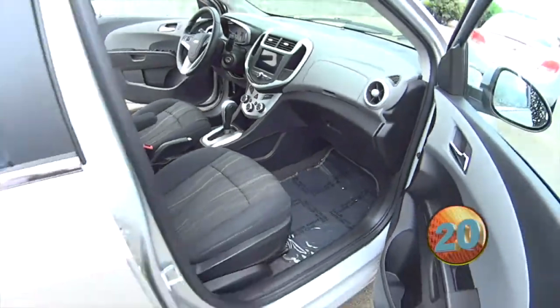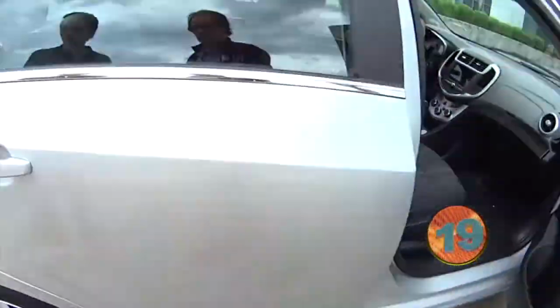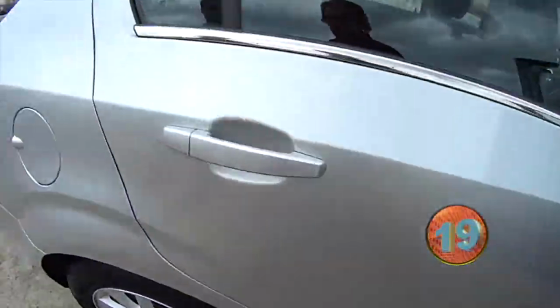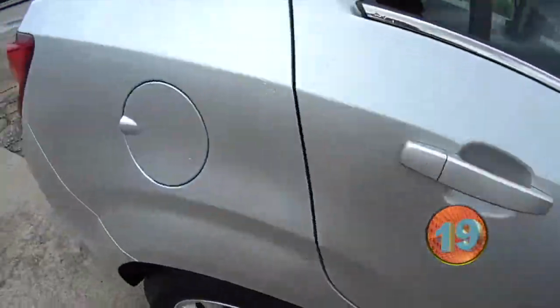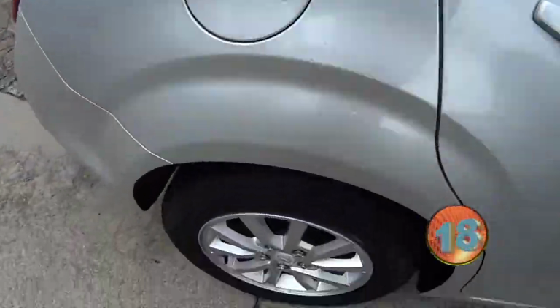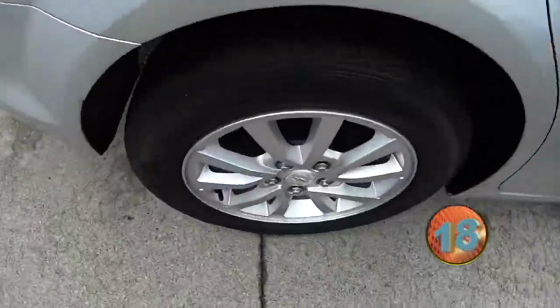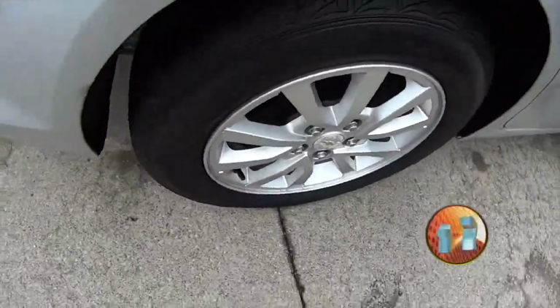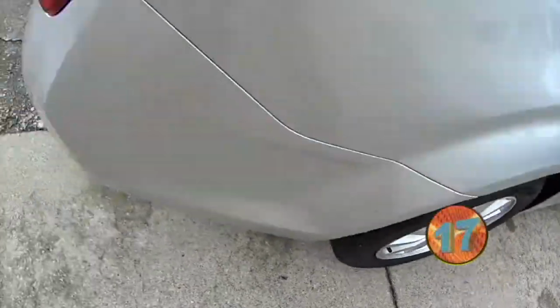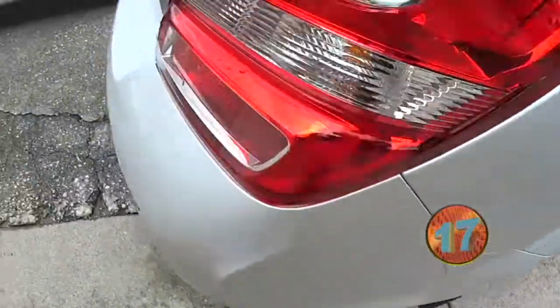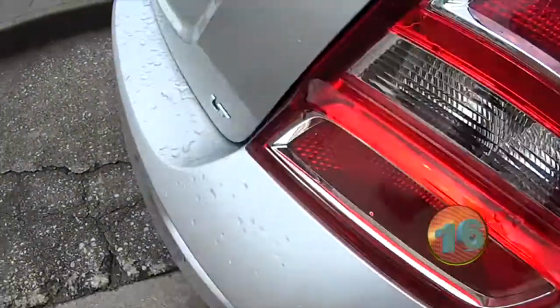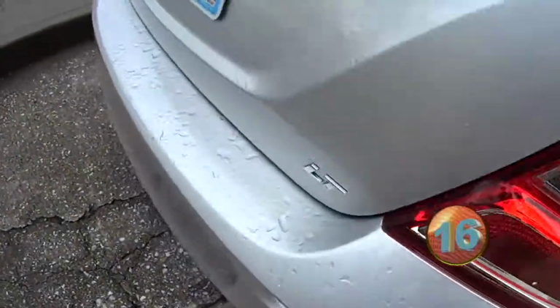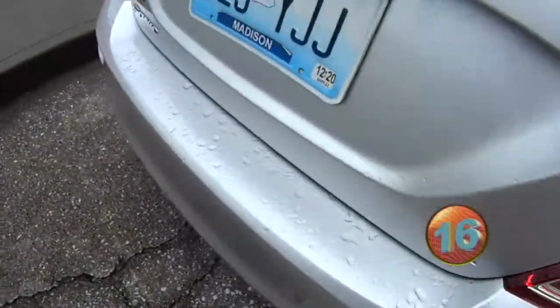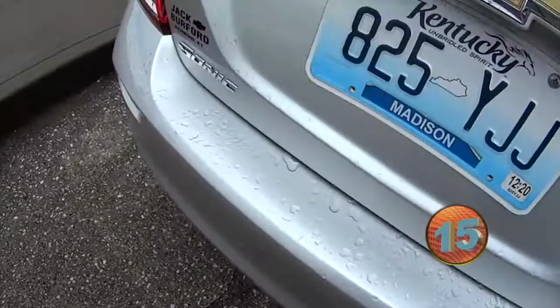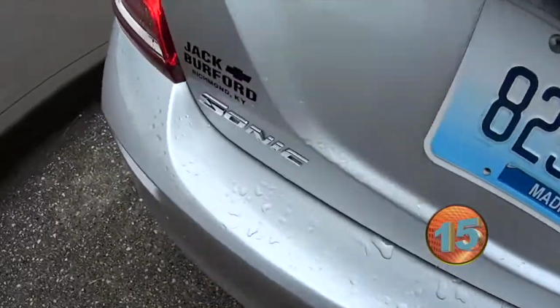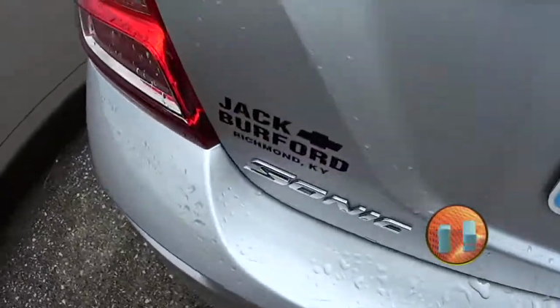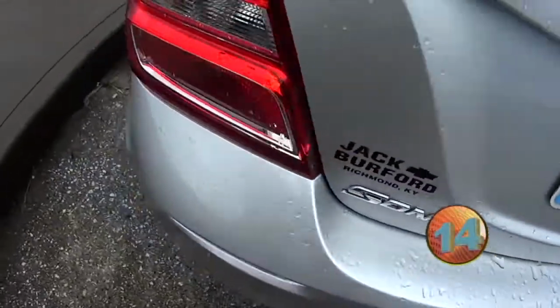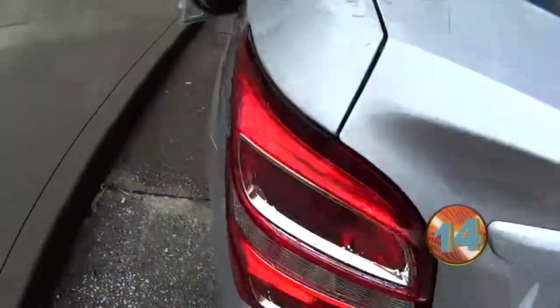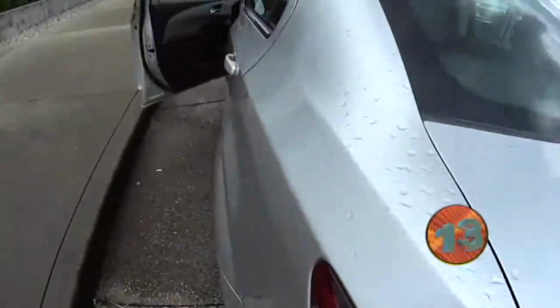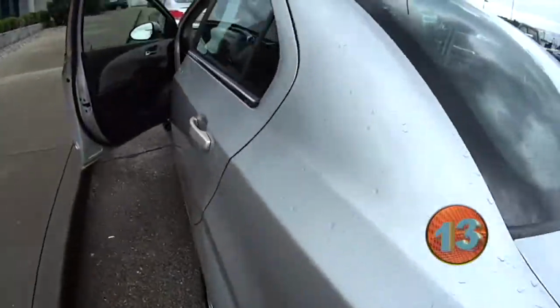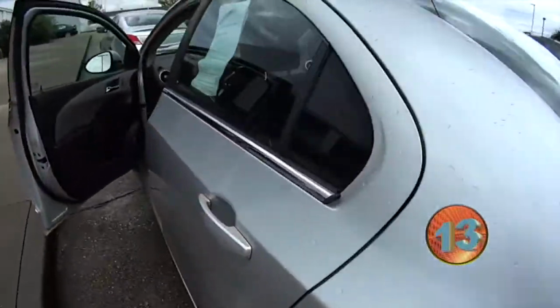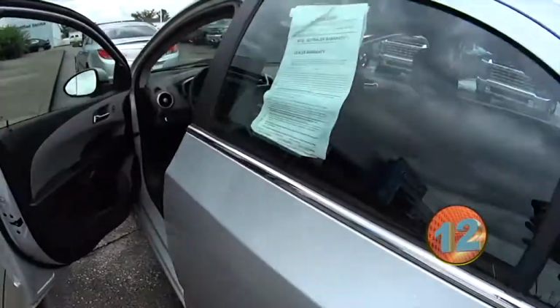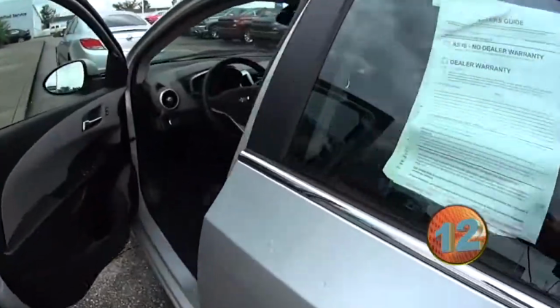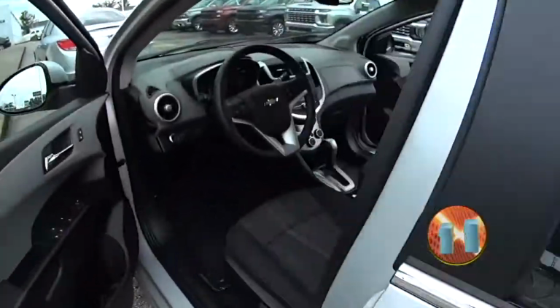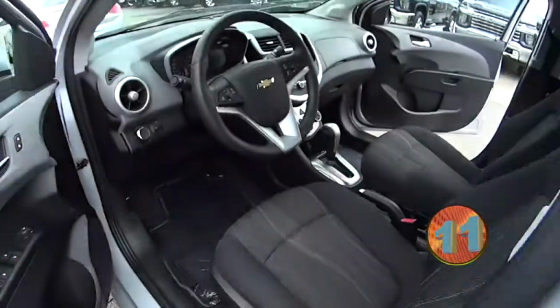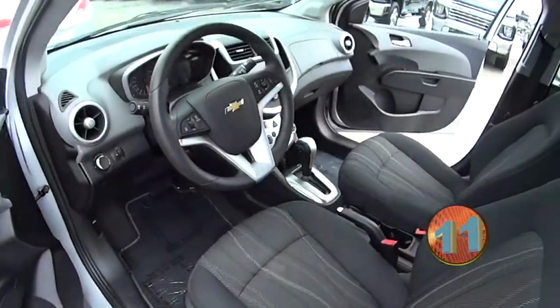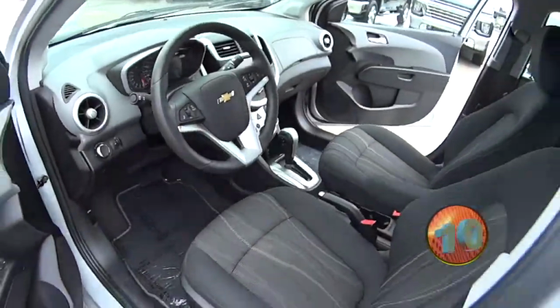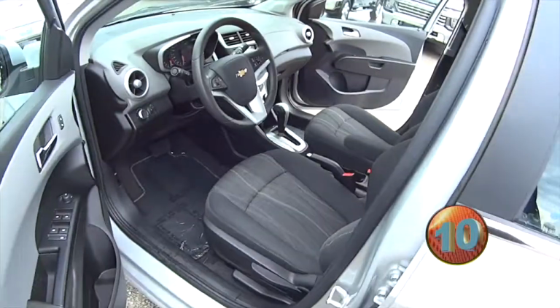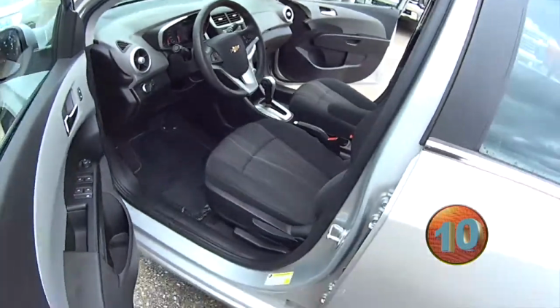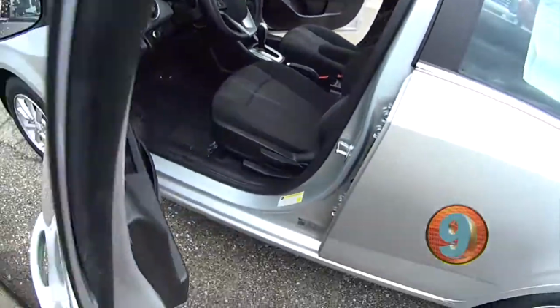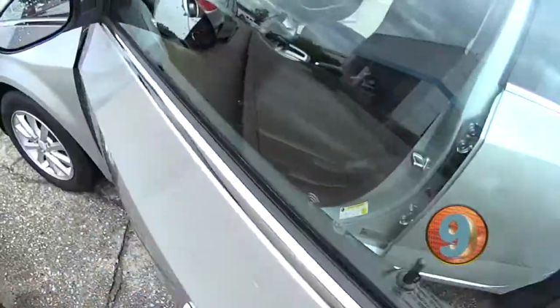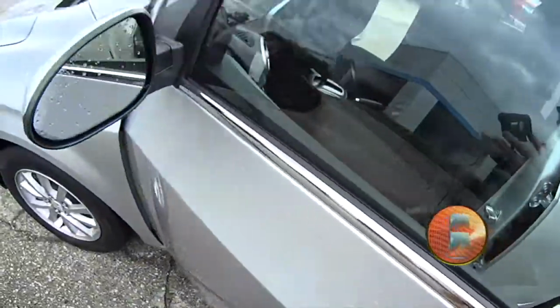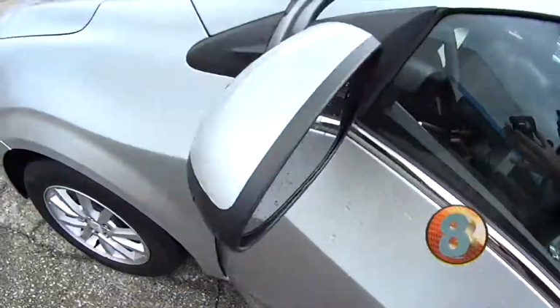It's a great vehicle for a college student or someone that's just wanting to save money on gas commuting back and forth from work. With it being an LT, it's got a little more features than what you would expect on just the base model.